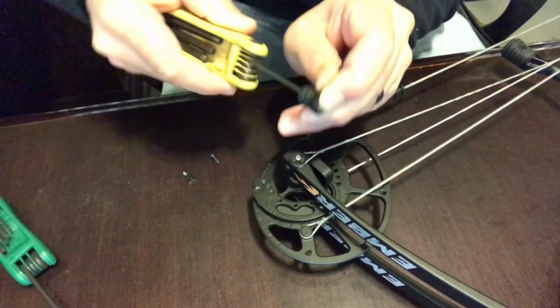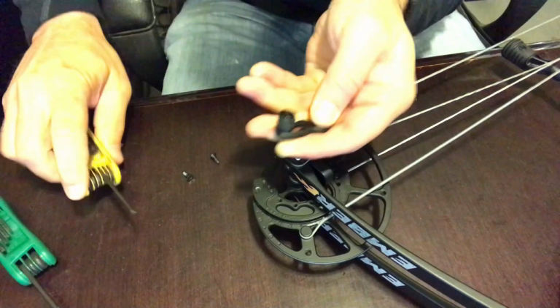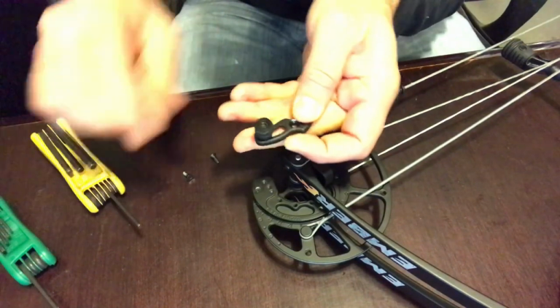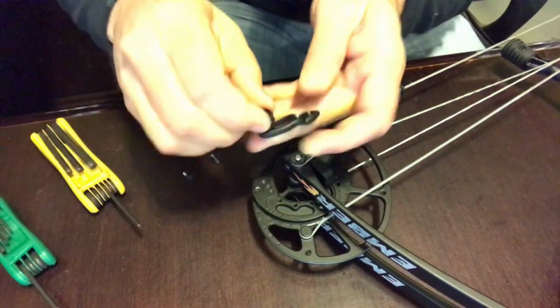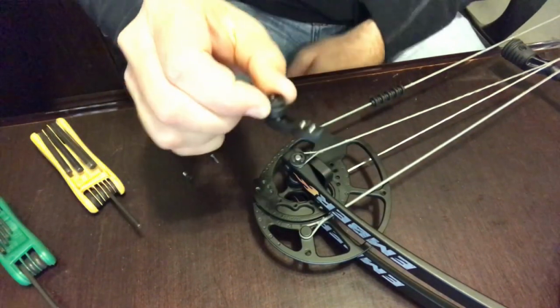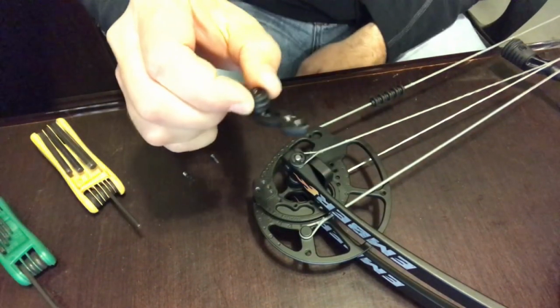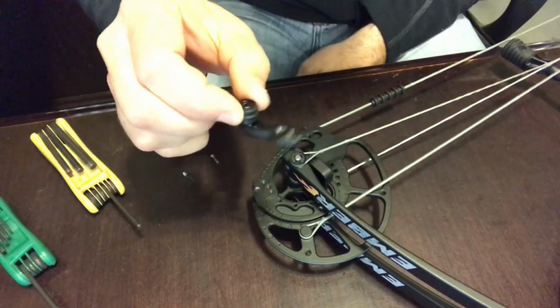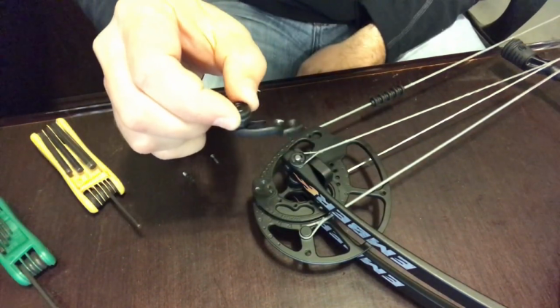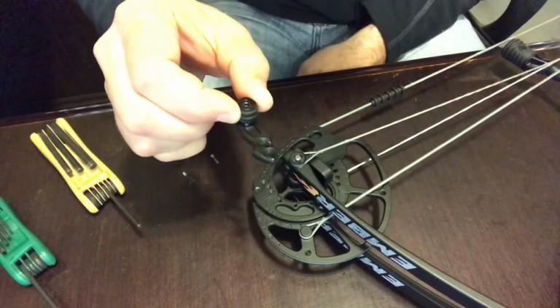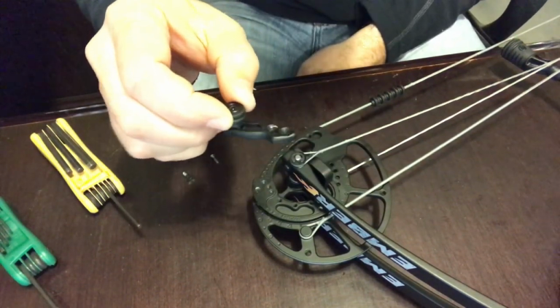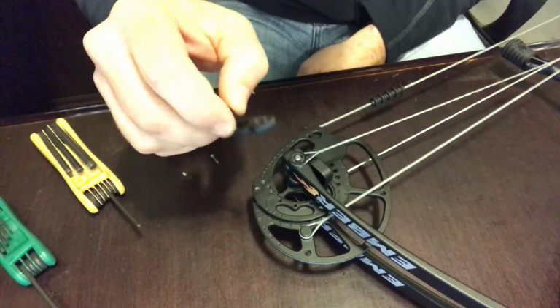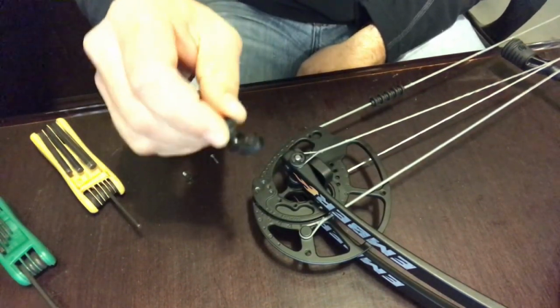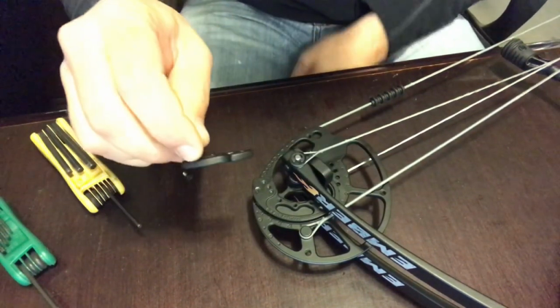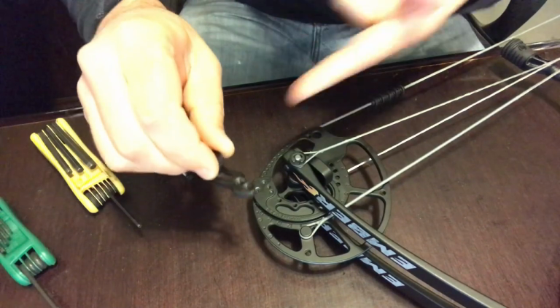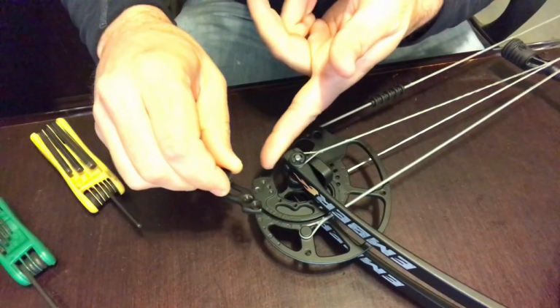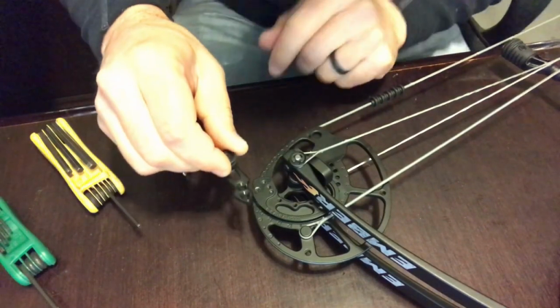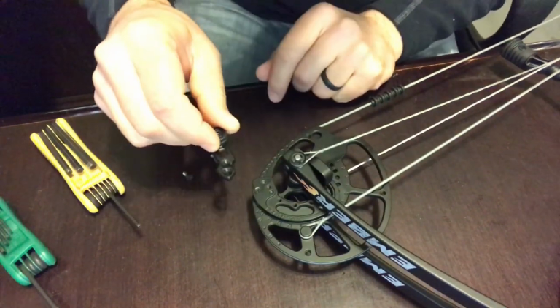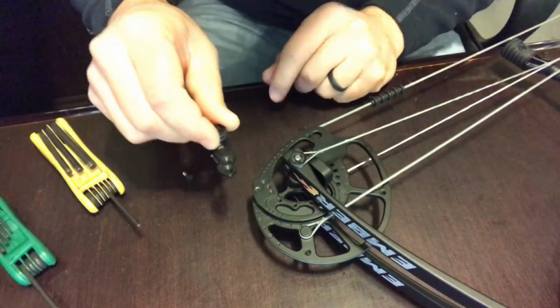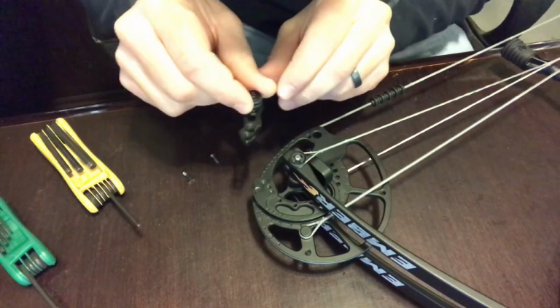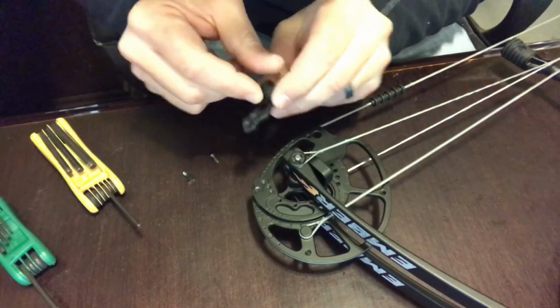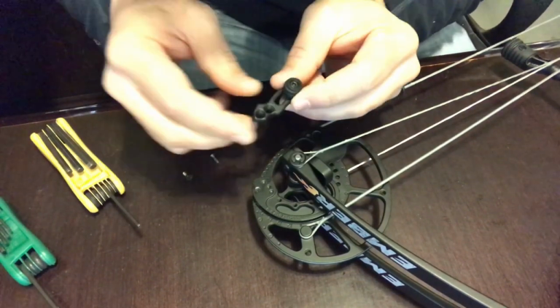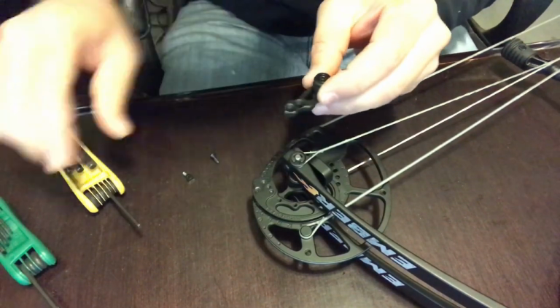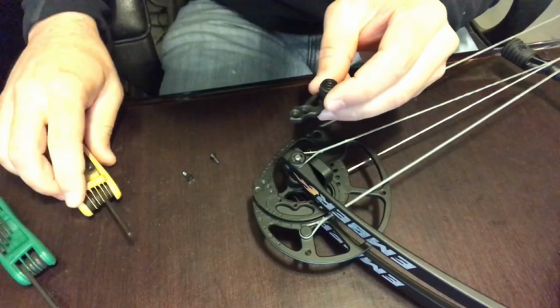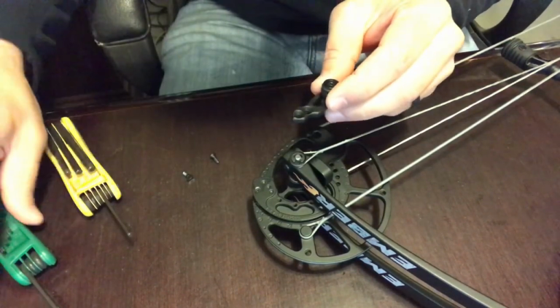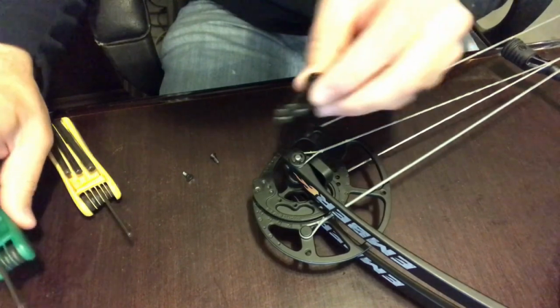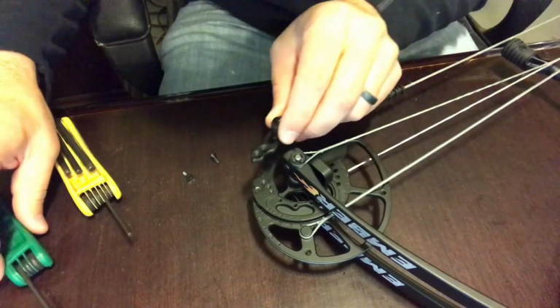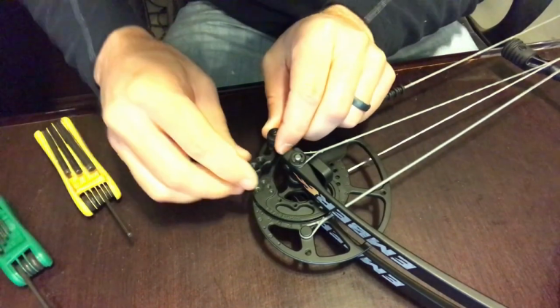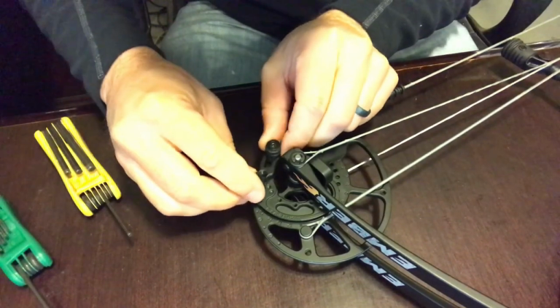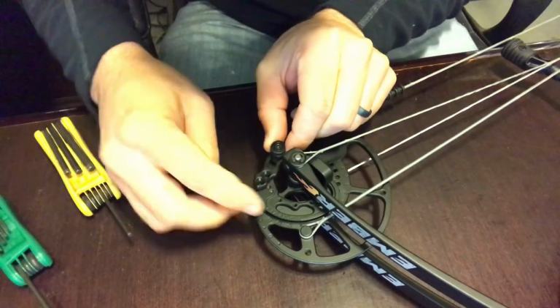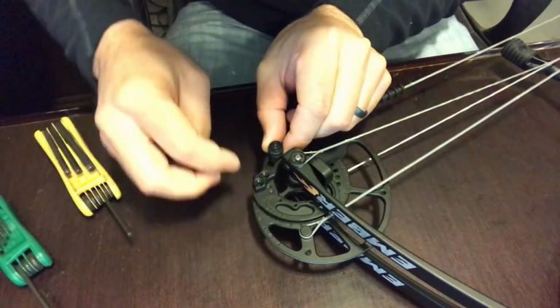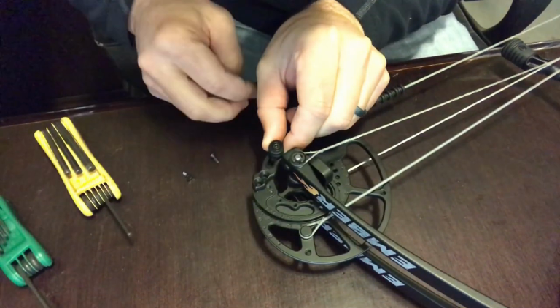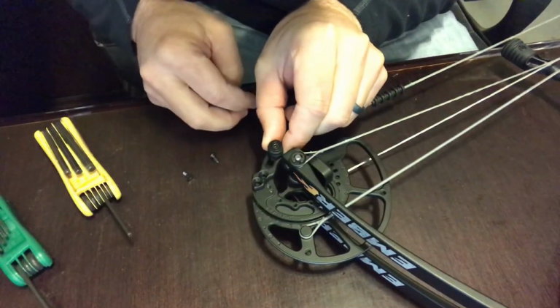So once you've got that tightened up, that's basically a really good handle that you can grab hold of to install the bracket. You take the bracket and it fits right down on the back of the module.